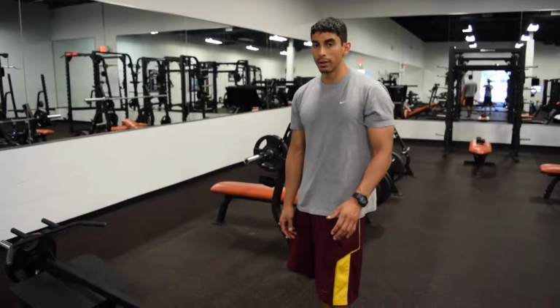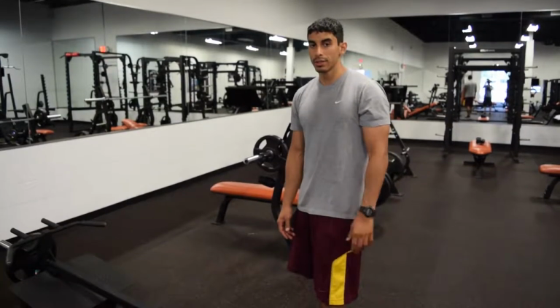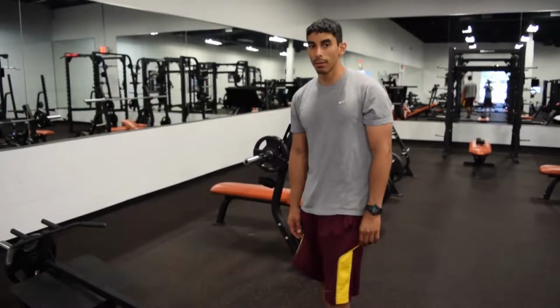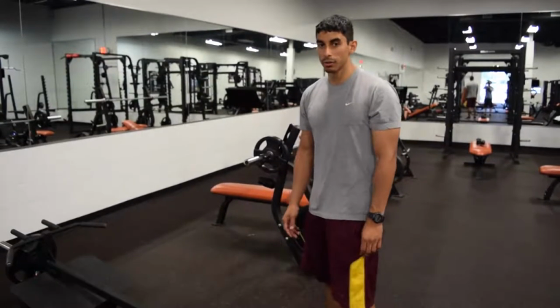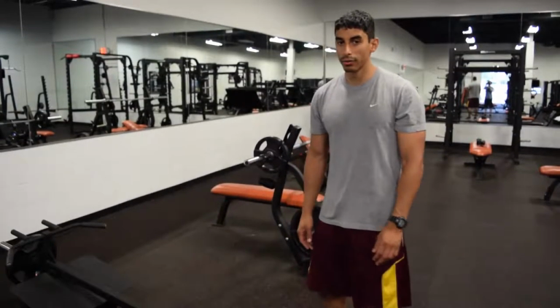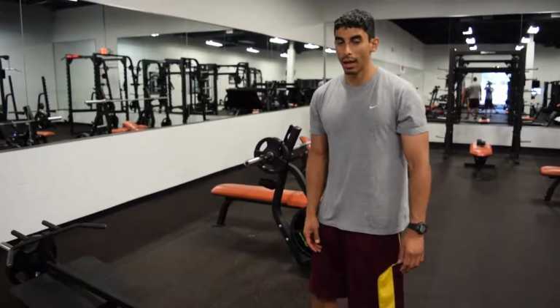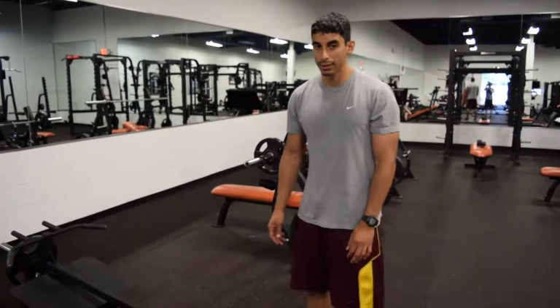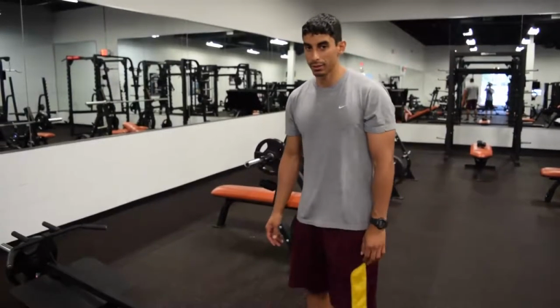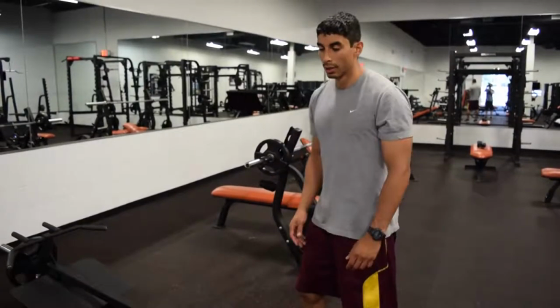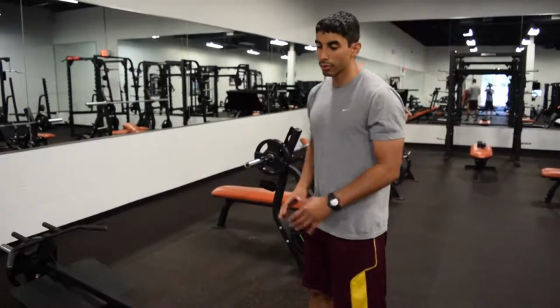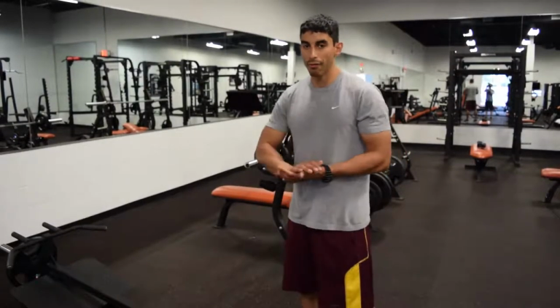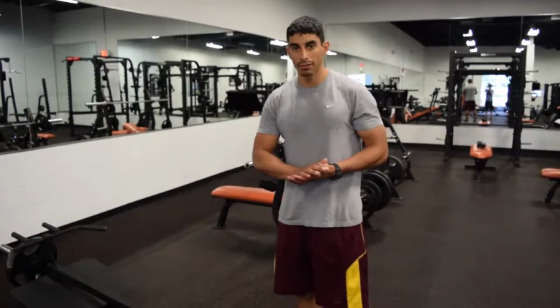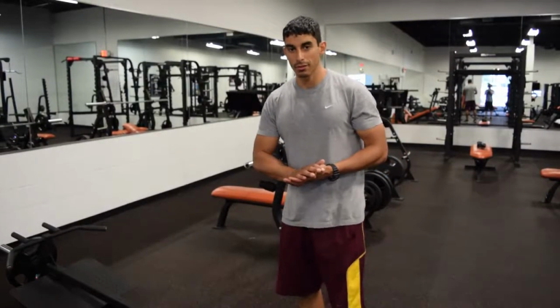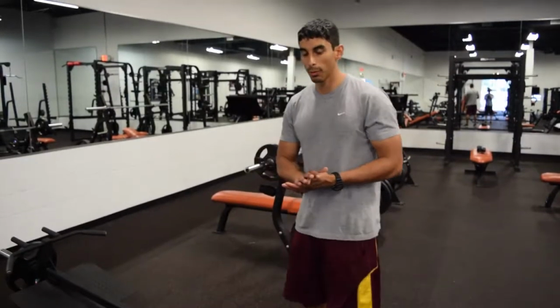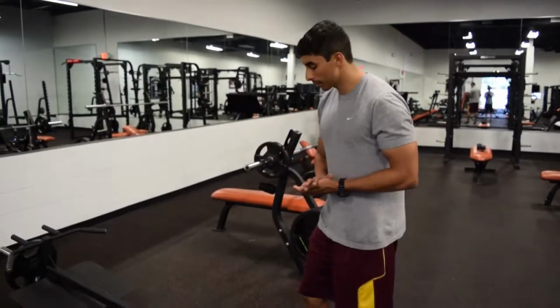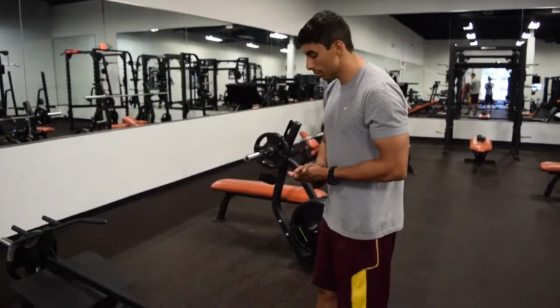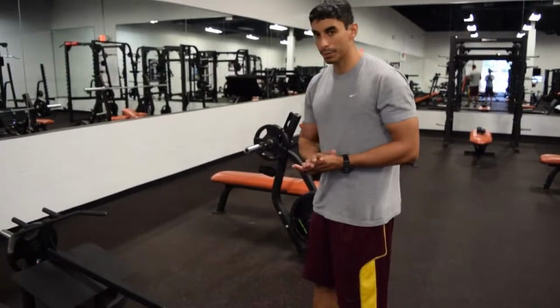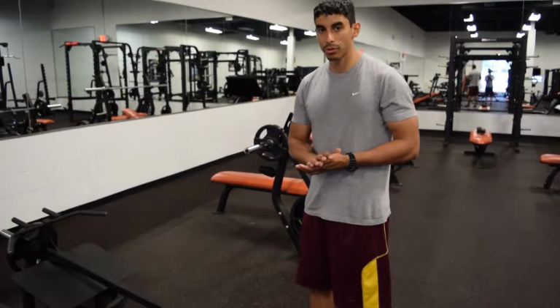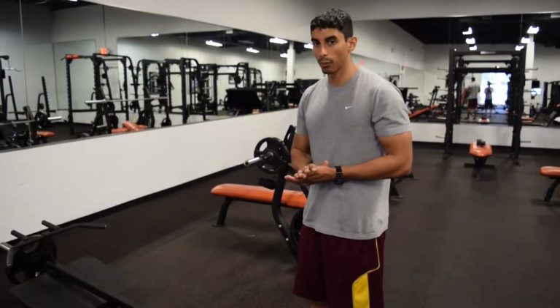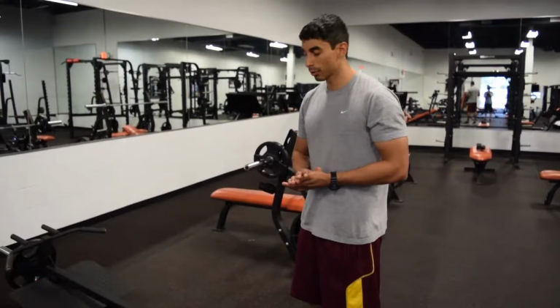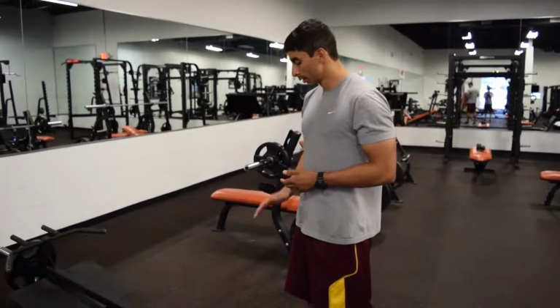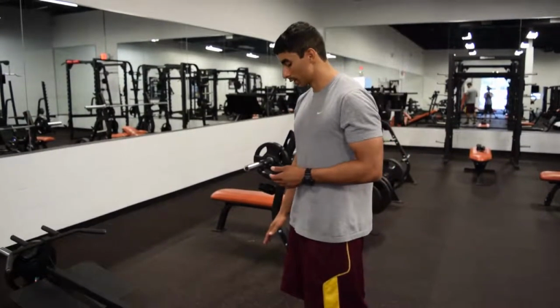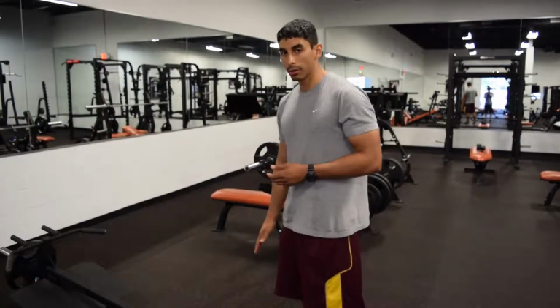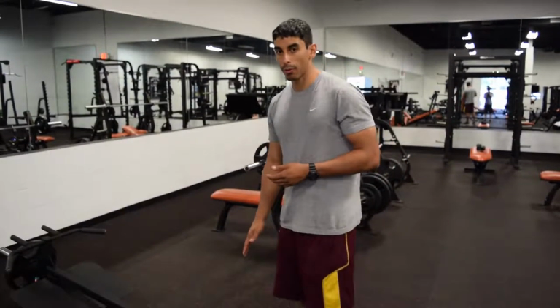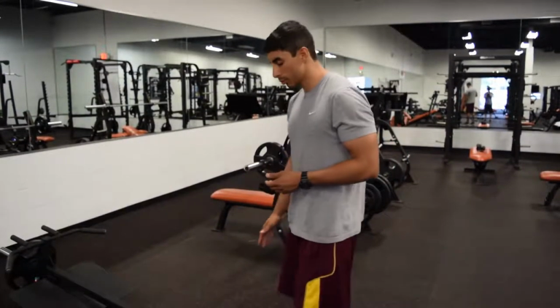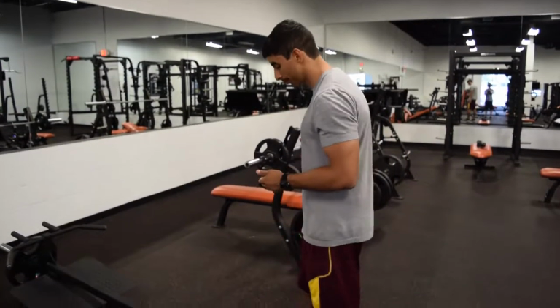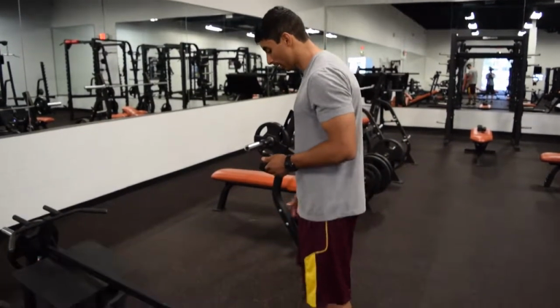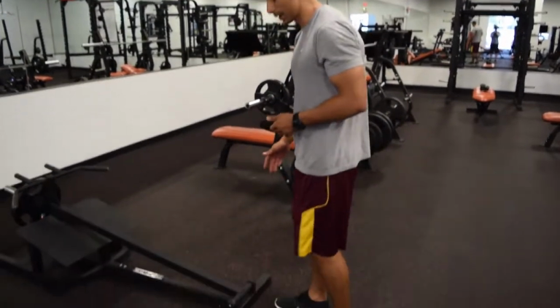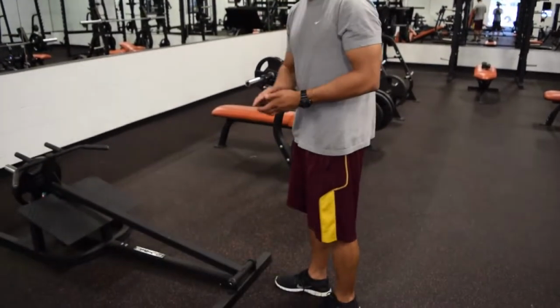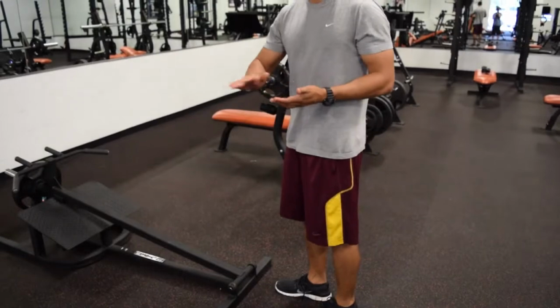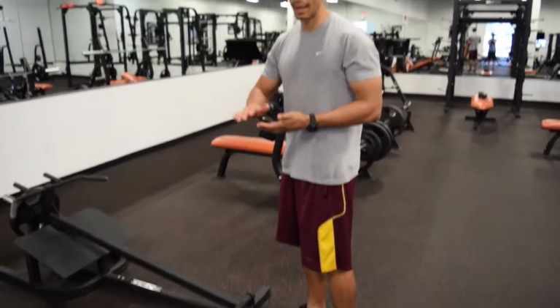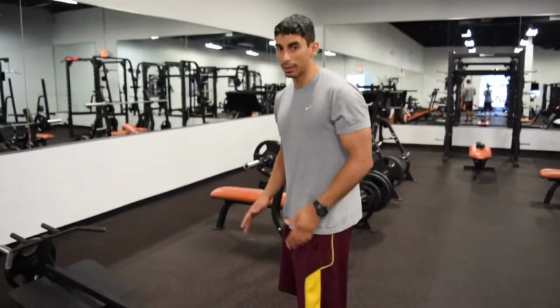In this video I'm going to demonstrate how to do the calf raise exercise. You can do the calf raise on a flat surface, but I'm going to demonstrate a way that gives you a little bit more range of motion — and that's going to be on anything that has a lift.